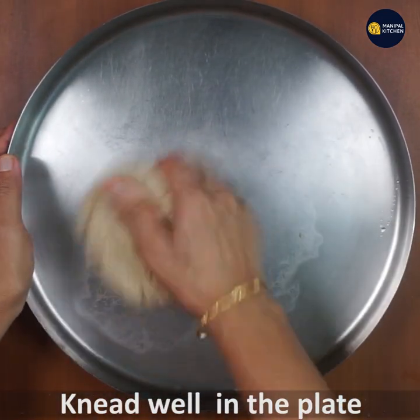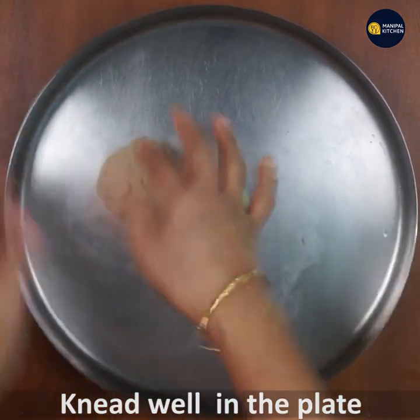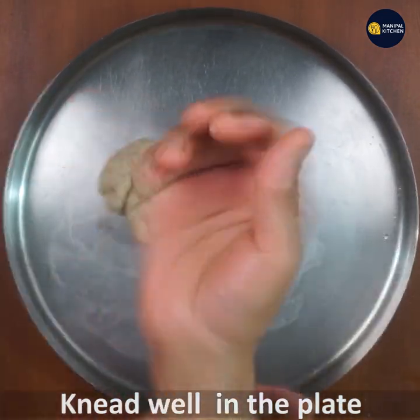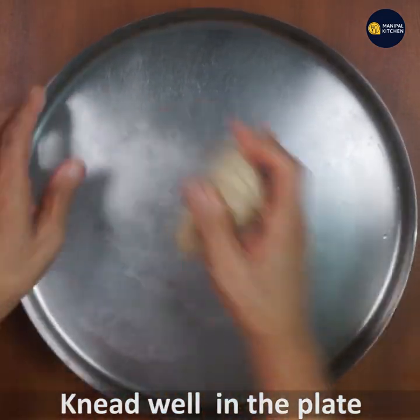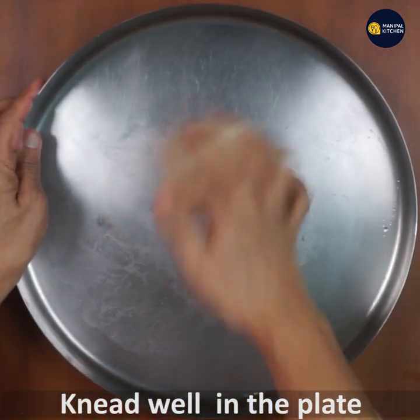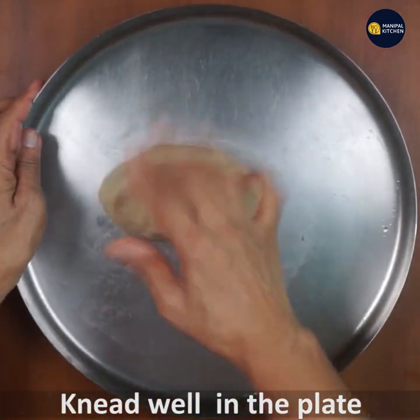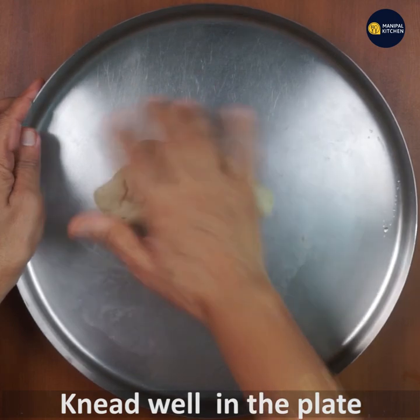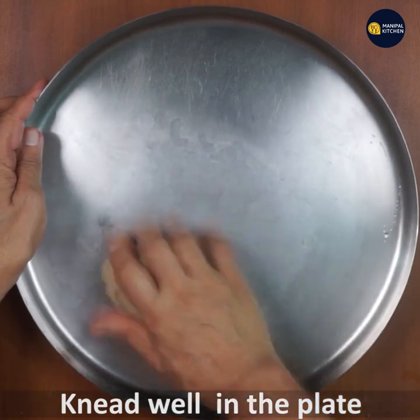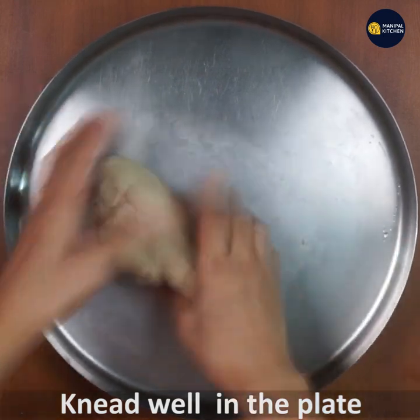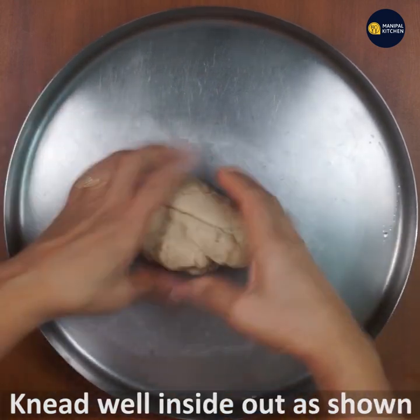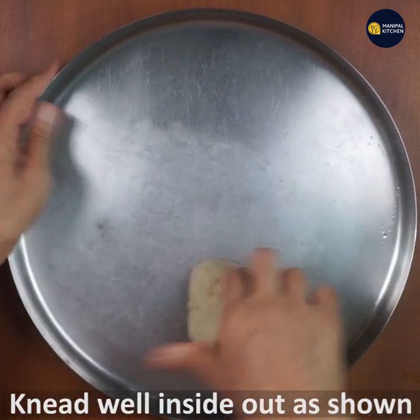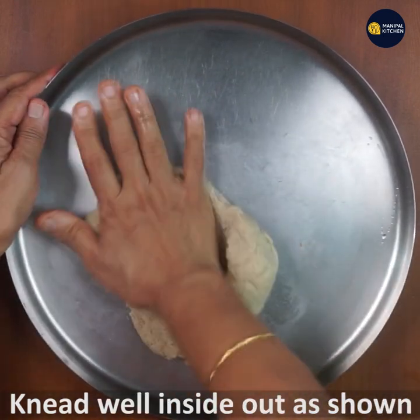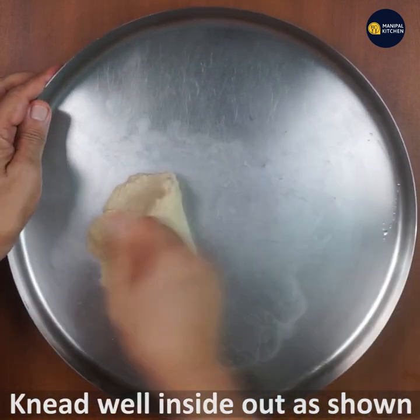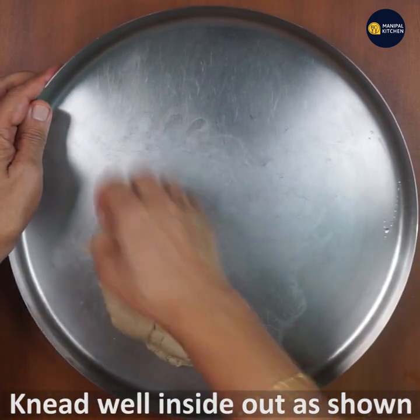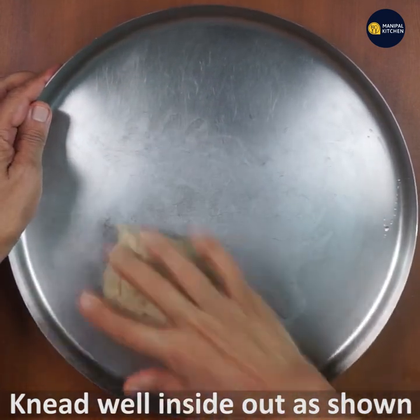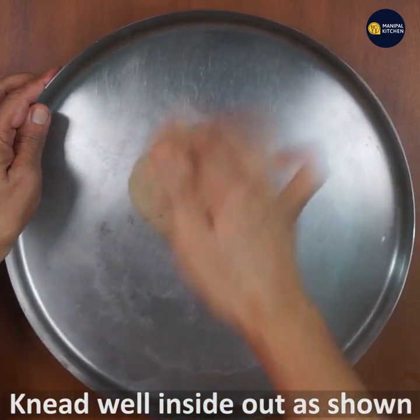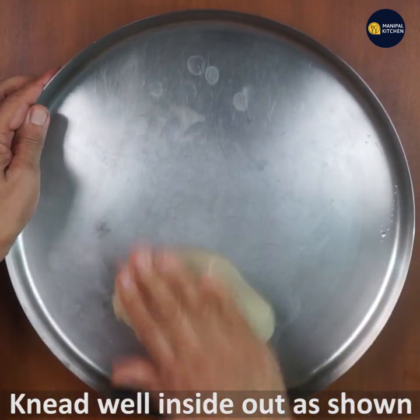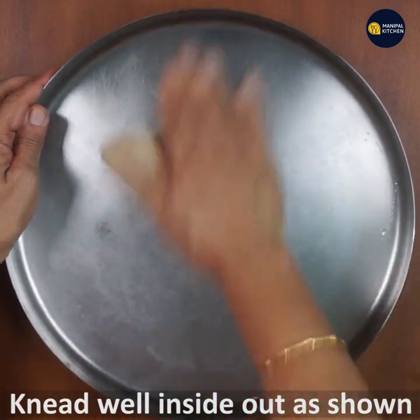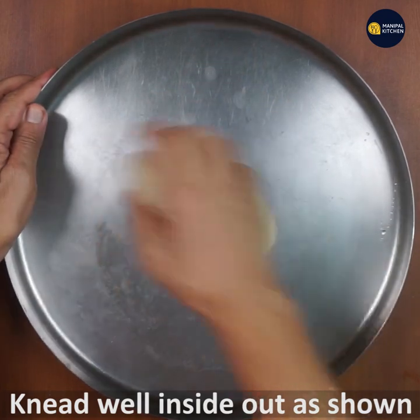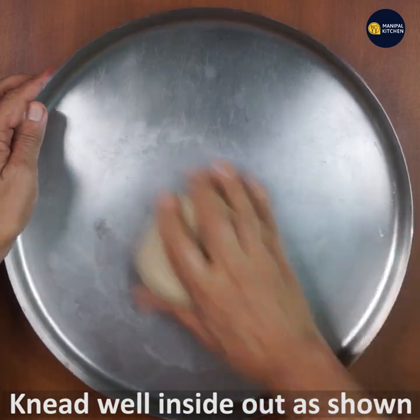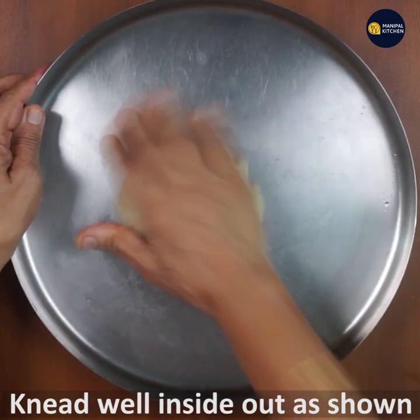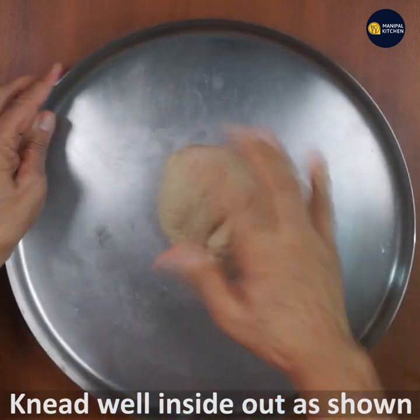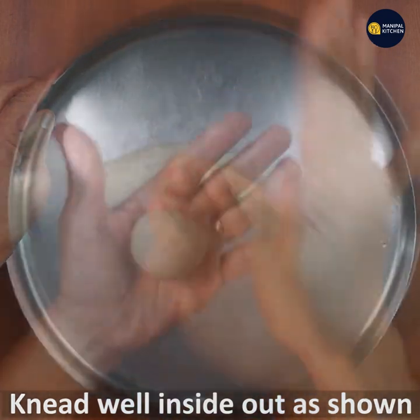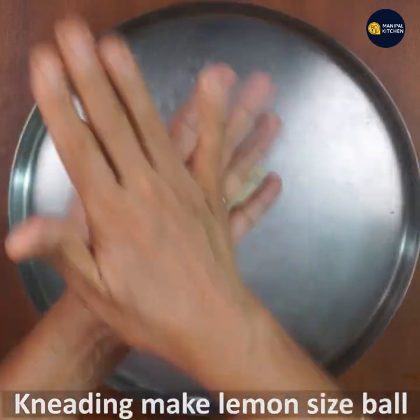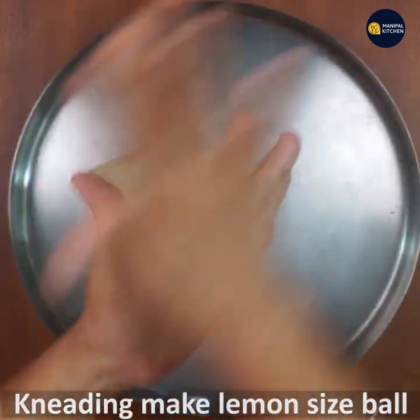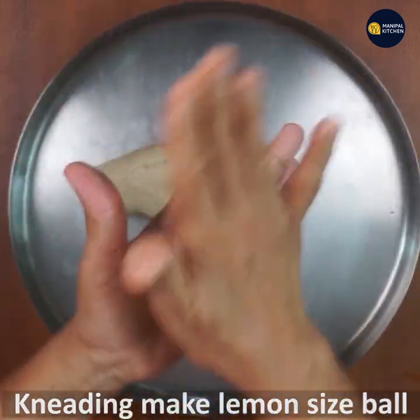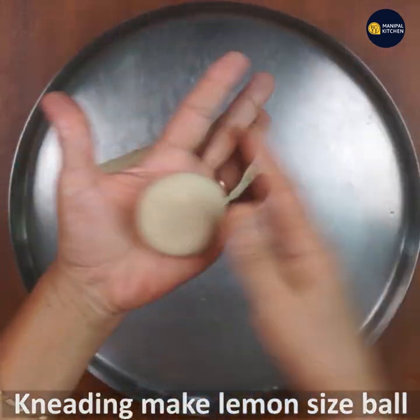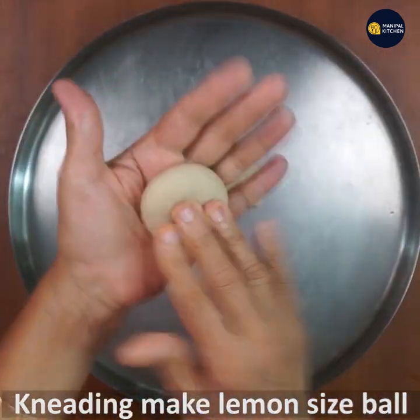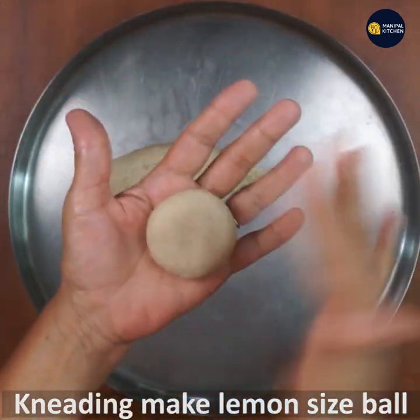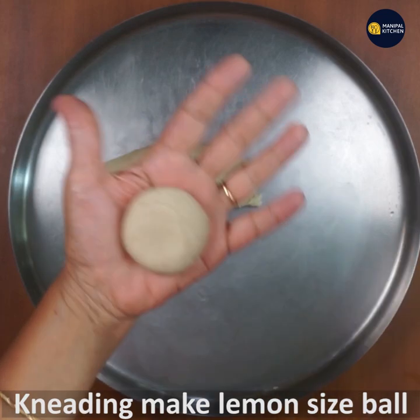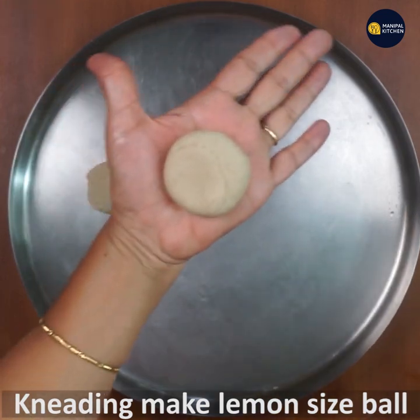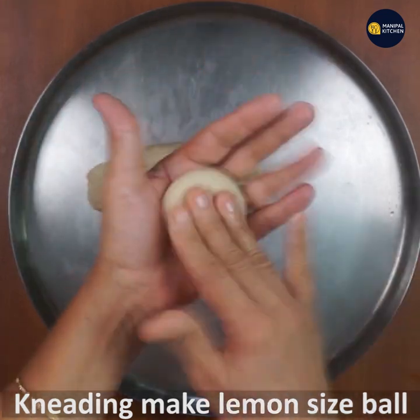I don't want to mix it. If you want to mix it, you can mix it inside out. You can mix it into a lemon-sized ball, then put it on a plate.